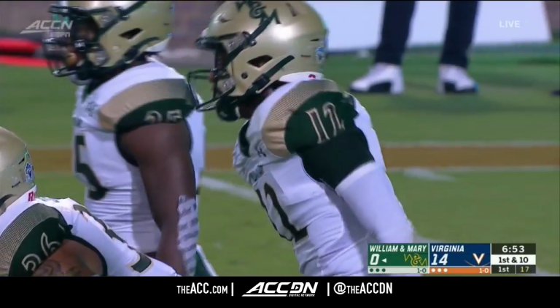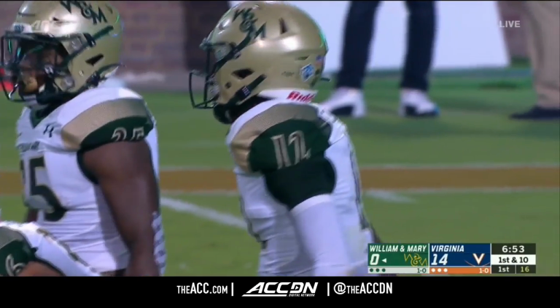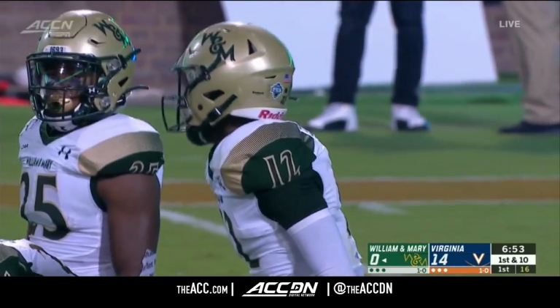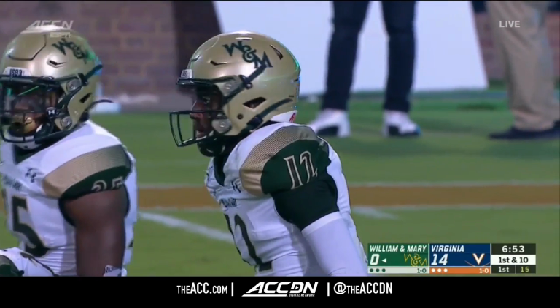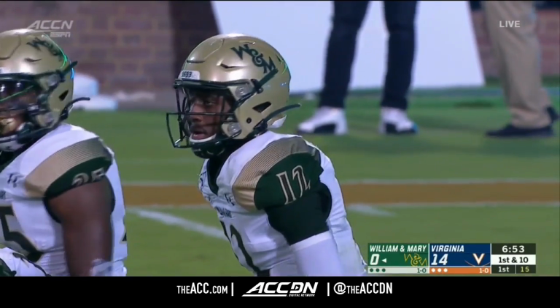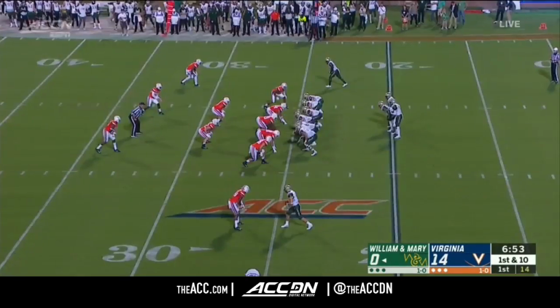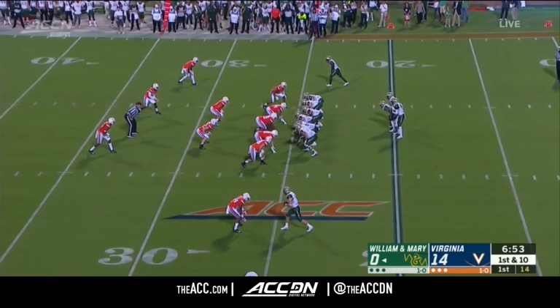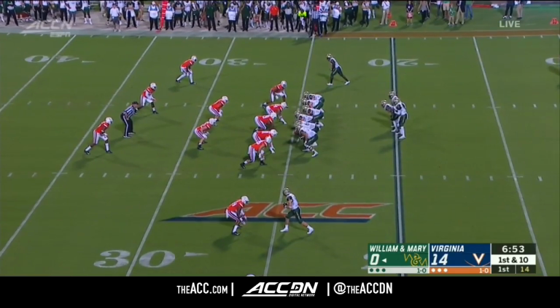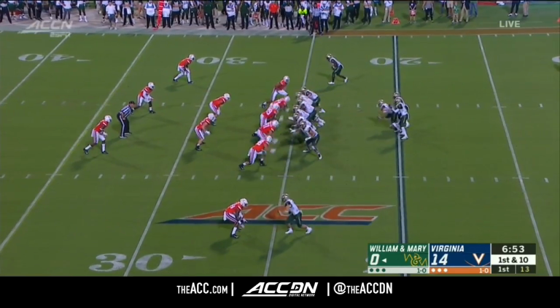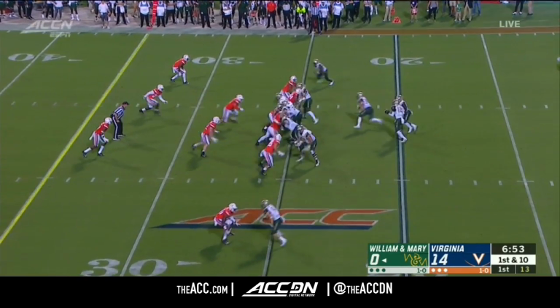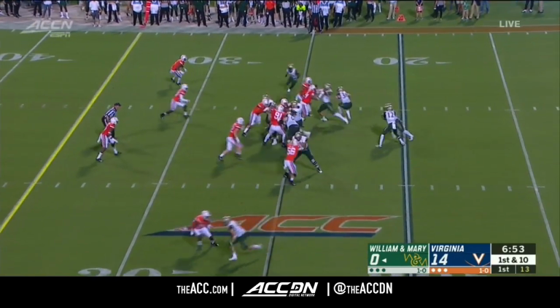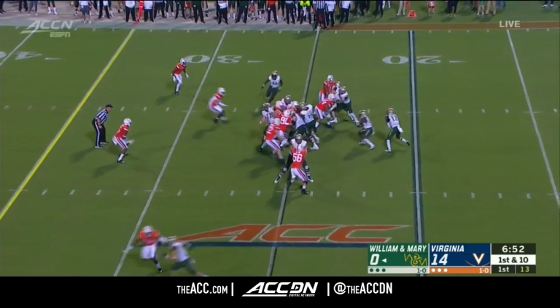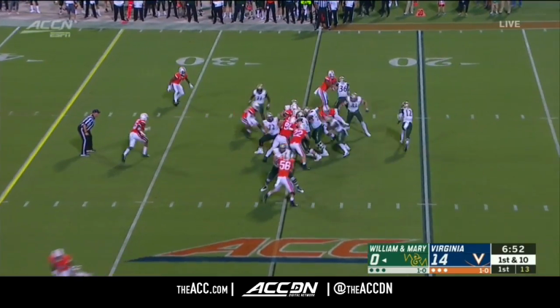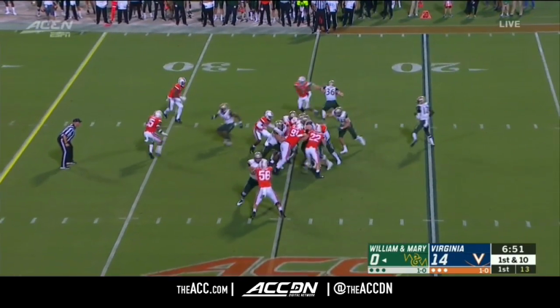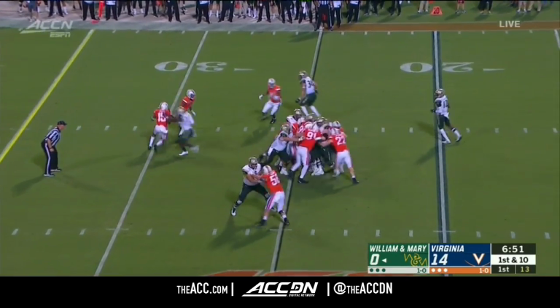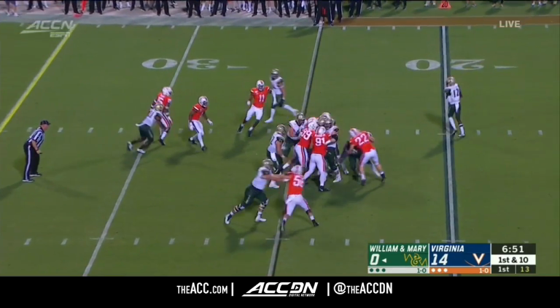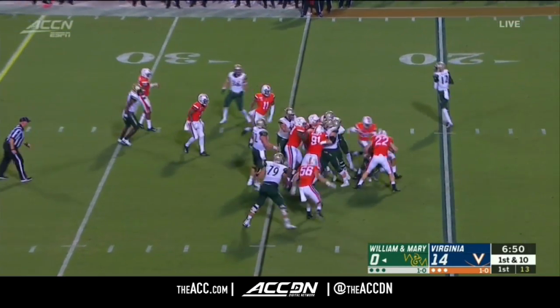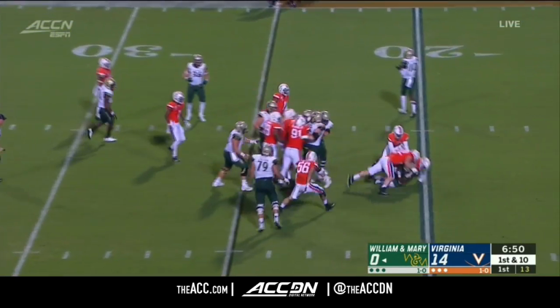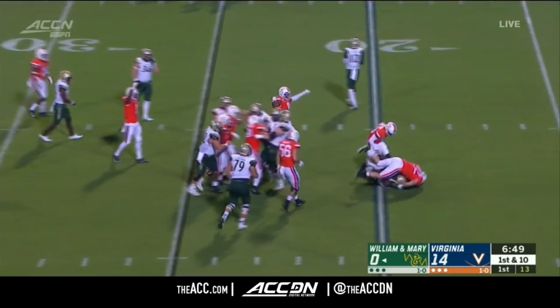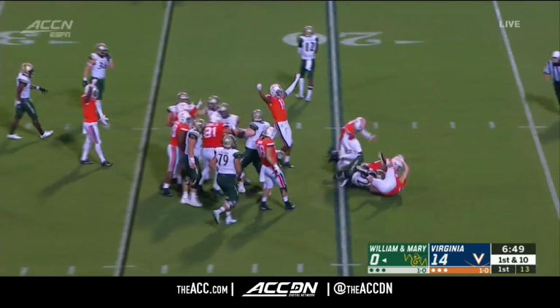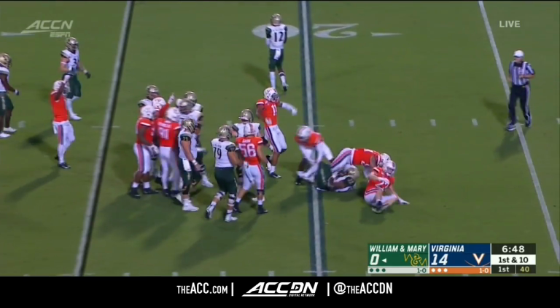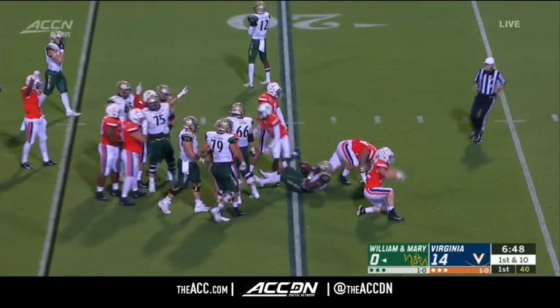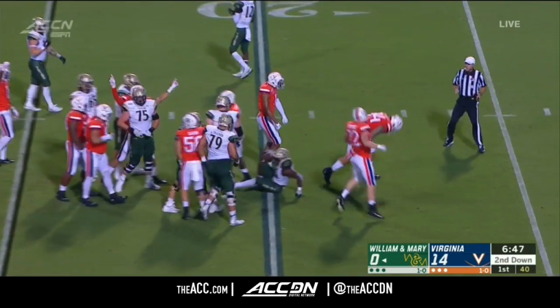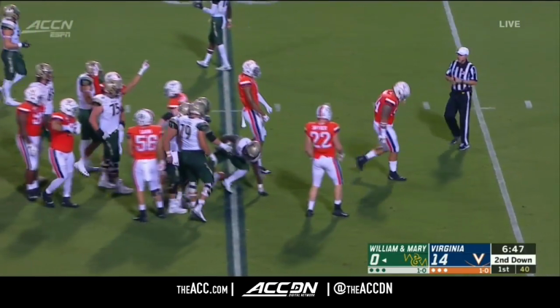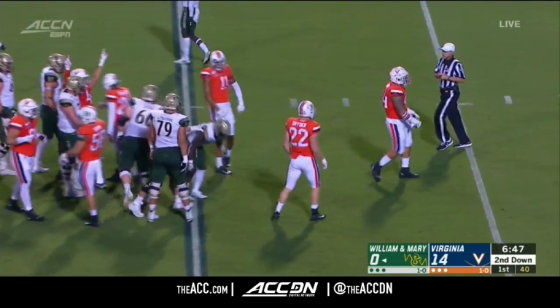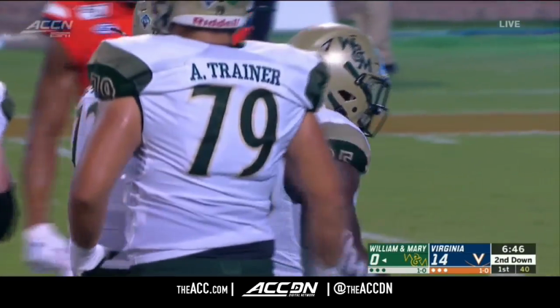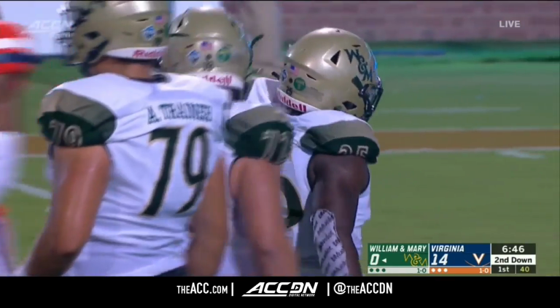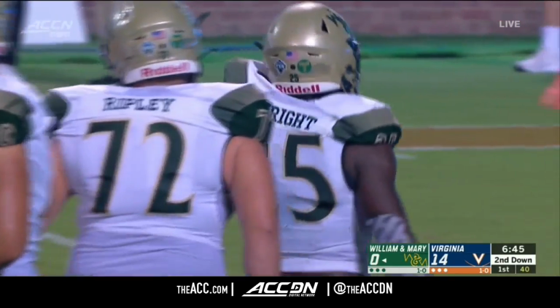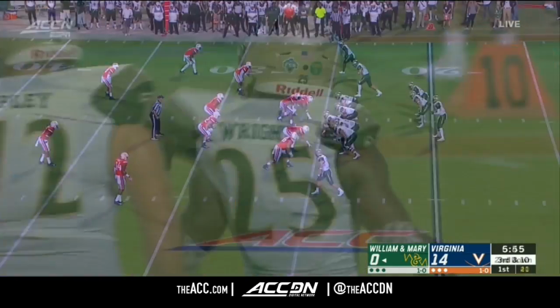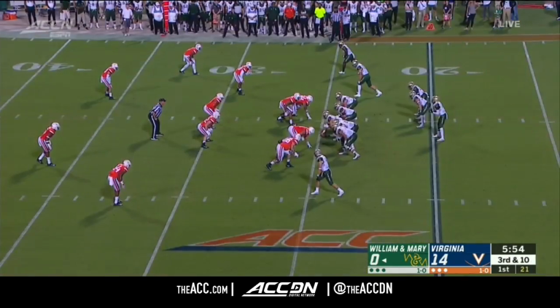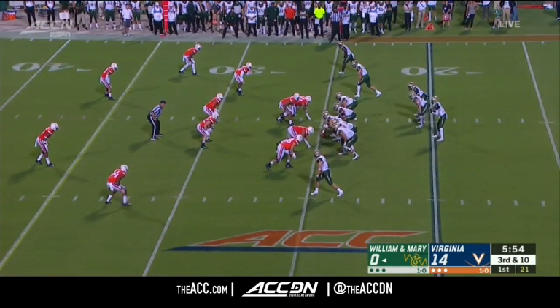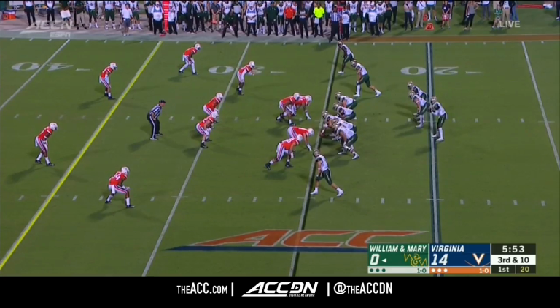The receivers coach at Tulsa was Mike Norvell. A lot of those Malzahn principles are in play. But the formations and the looks and the motions — that's where he put his own twist on this. Then found his way to Tulsa.